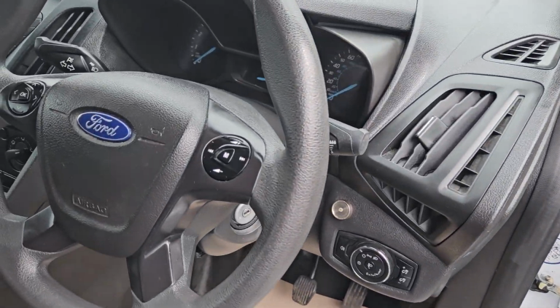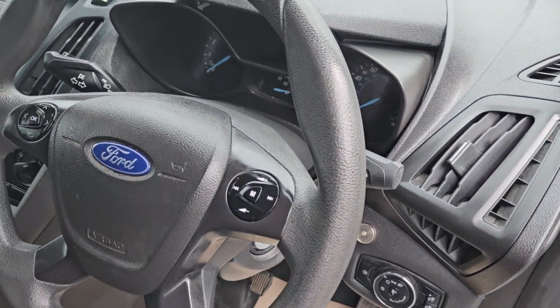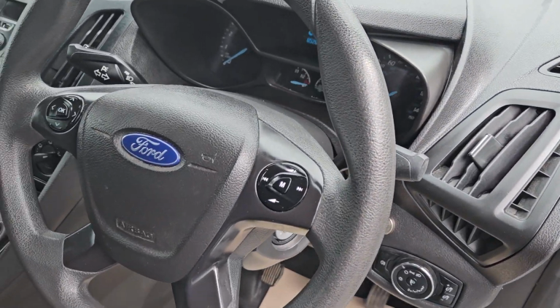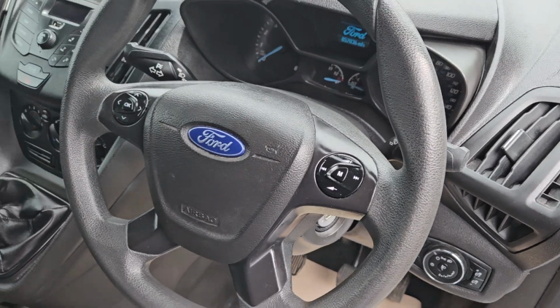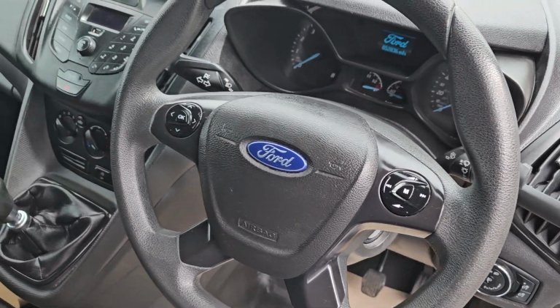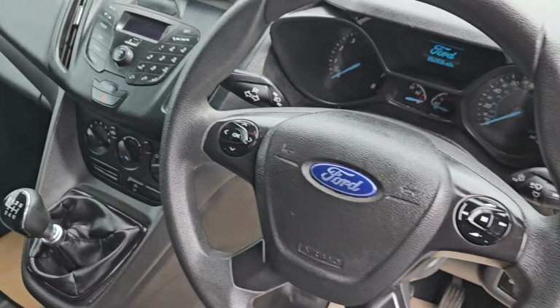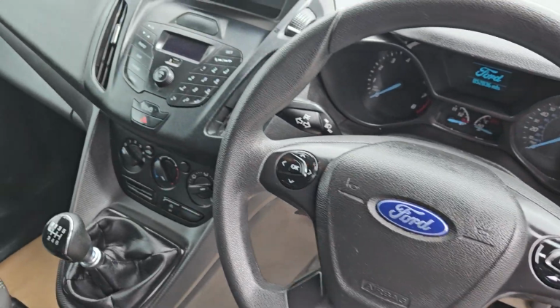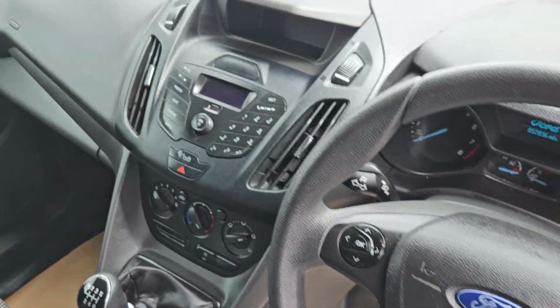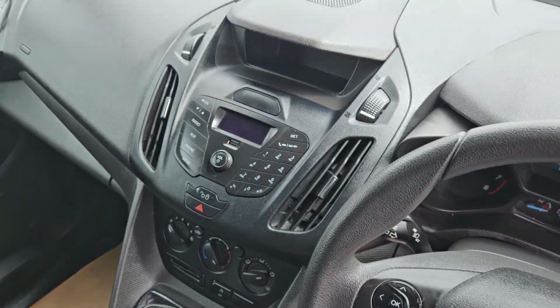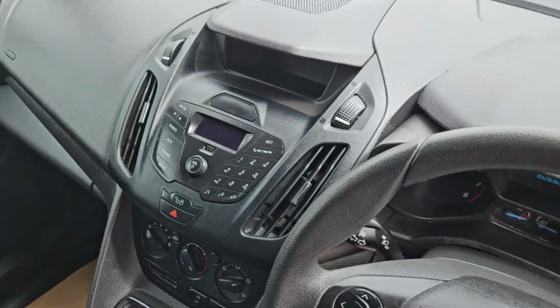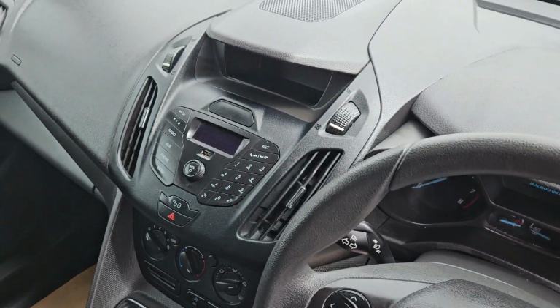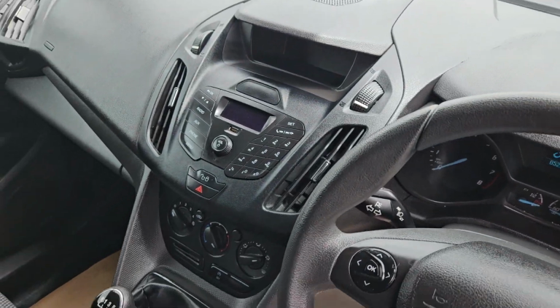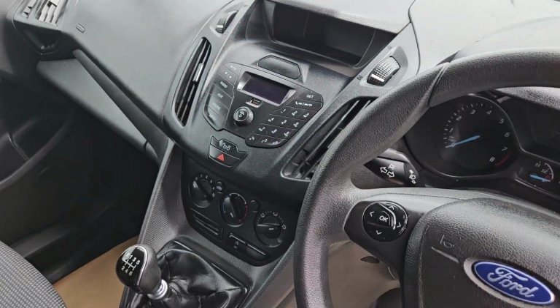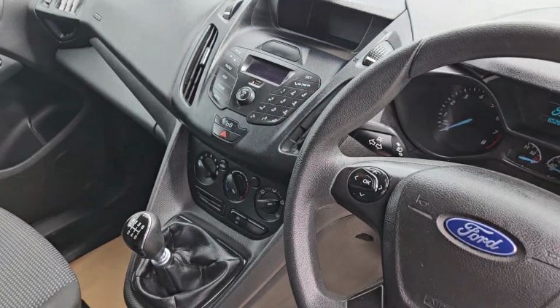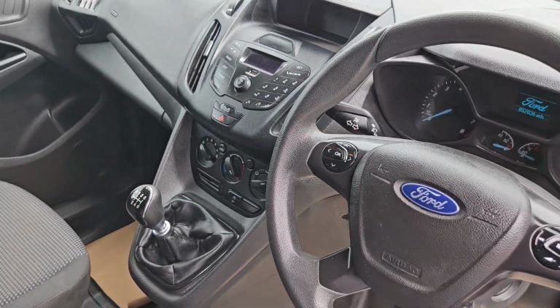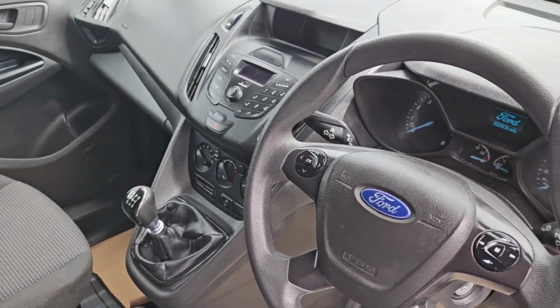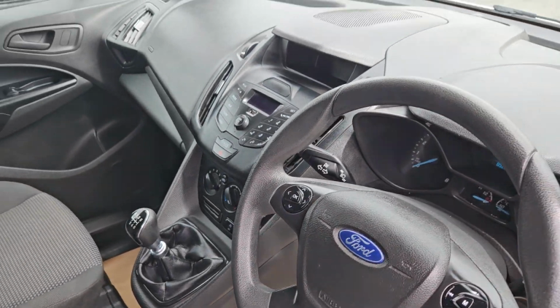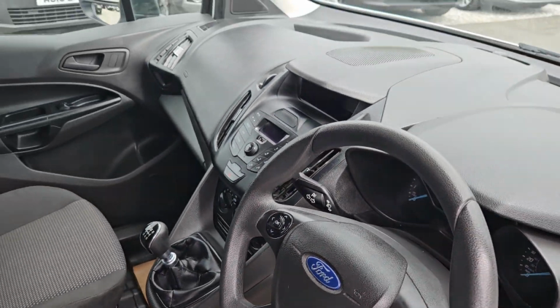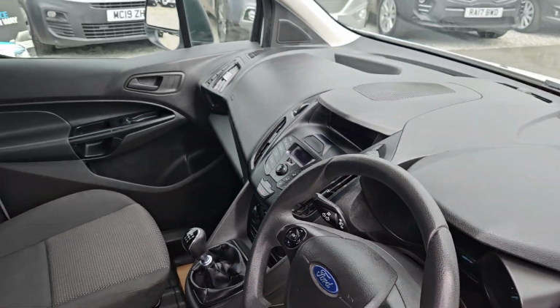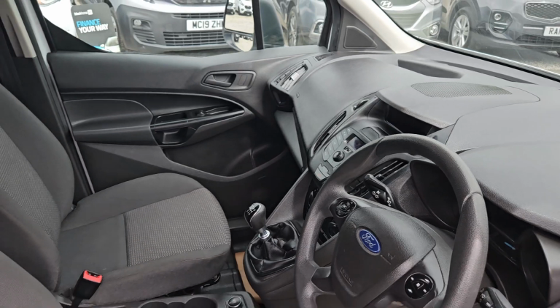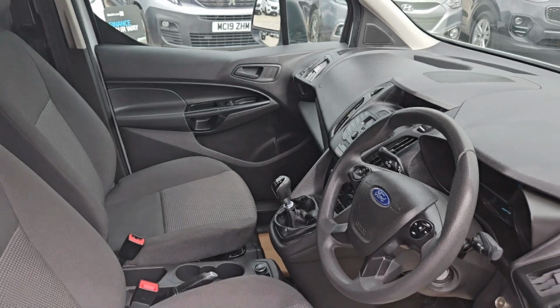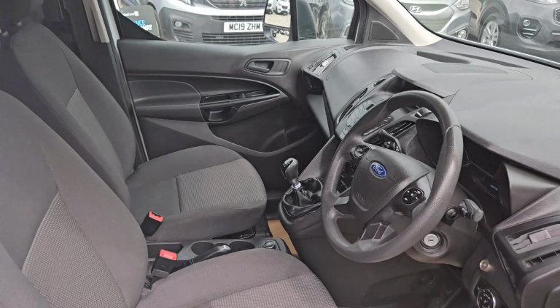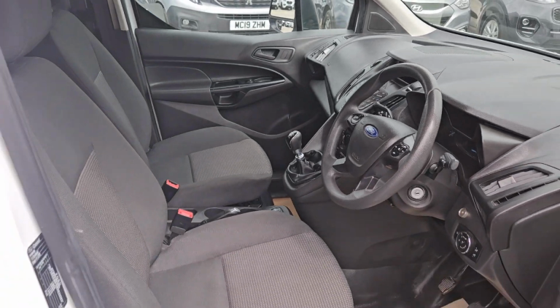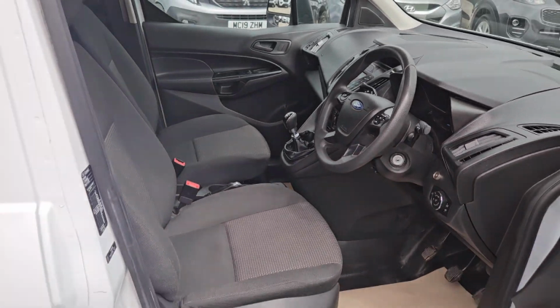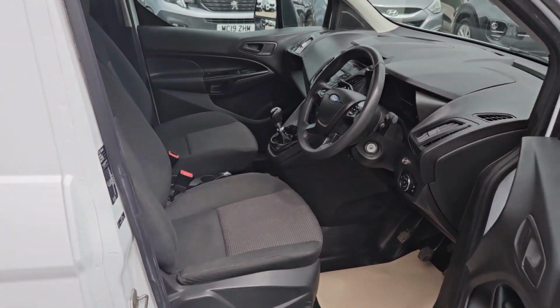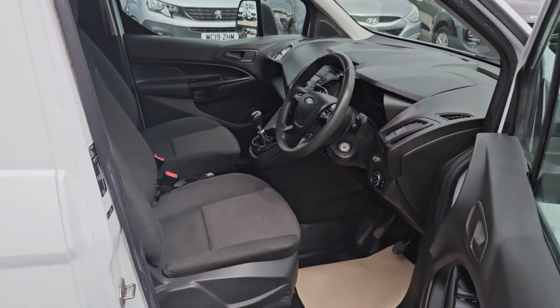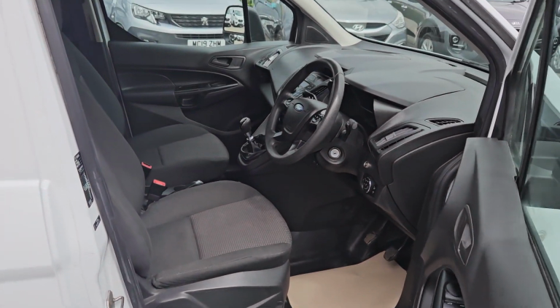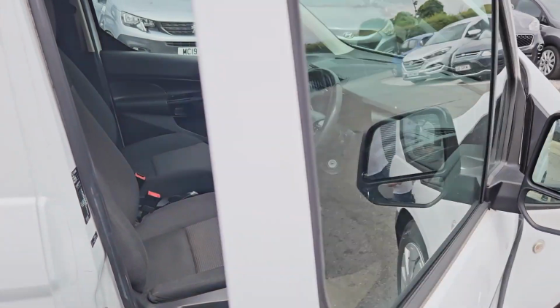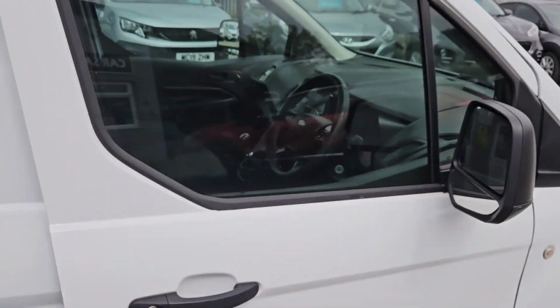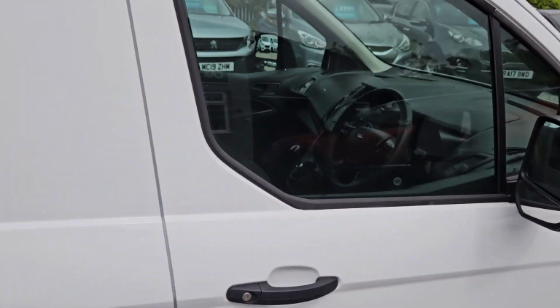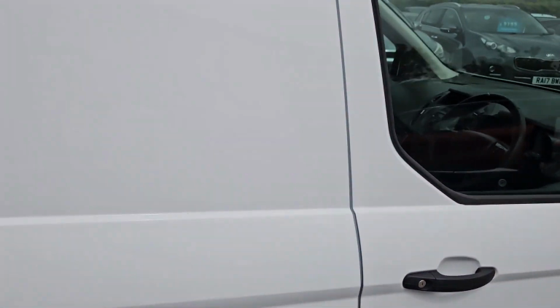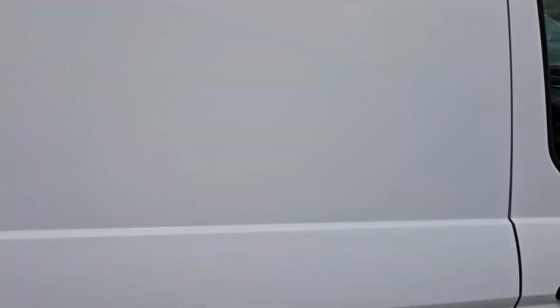There's a multifunctional steering wheel with Bluetooth radio controls. Six speed manual gearbox, two seats in the front. Really nice clean condition inside — no rips, no tears and no stains.